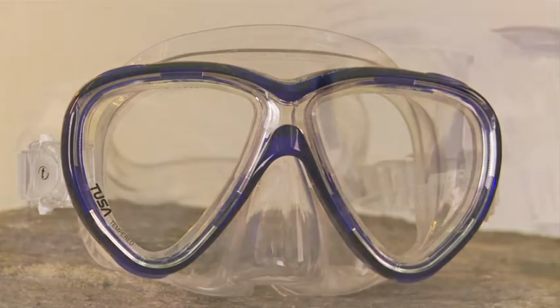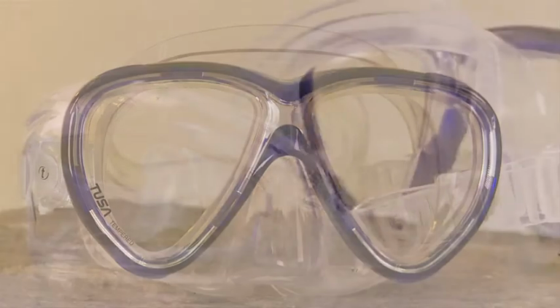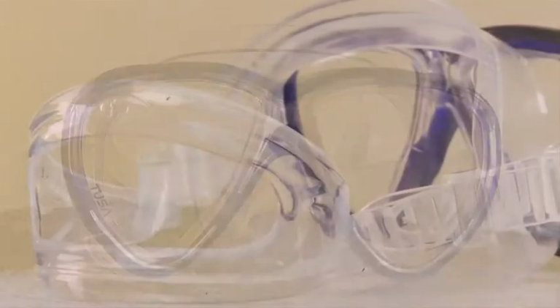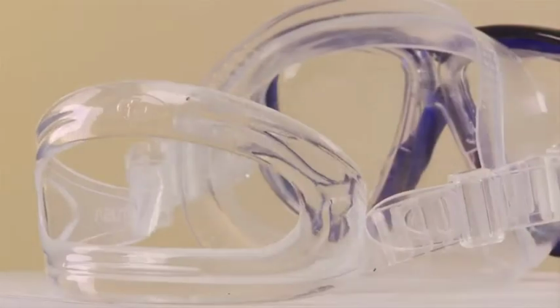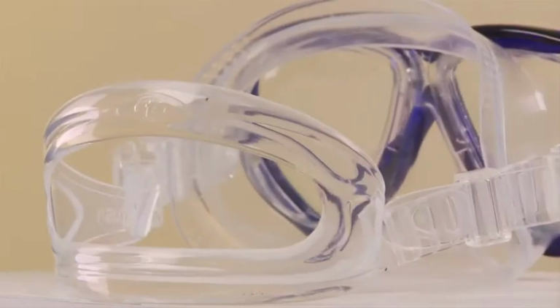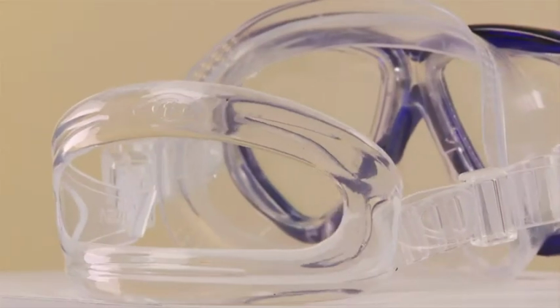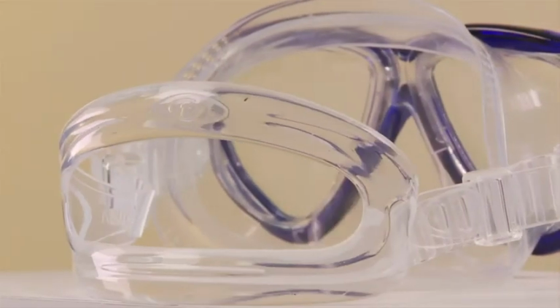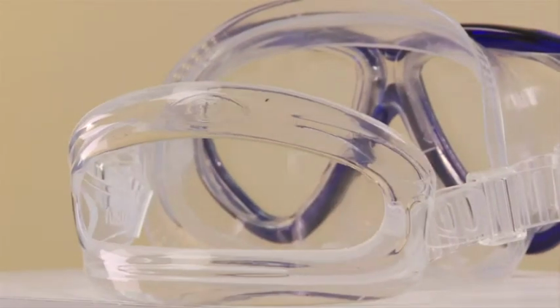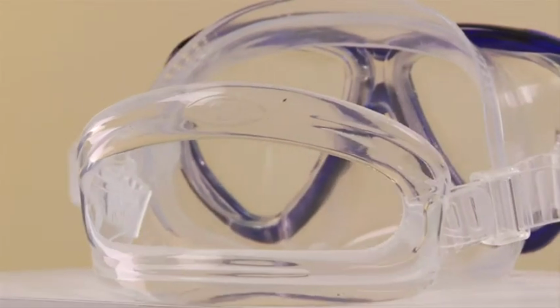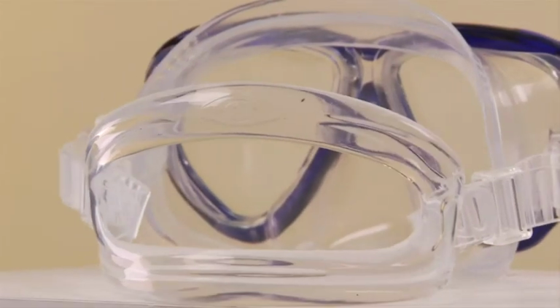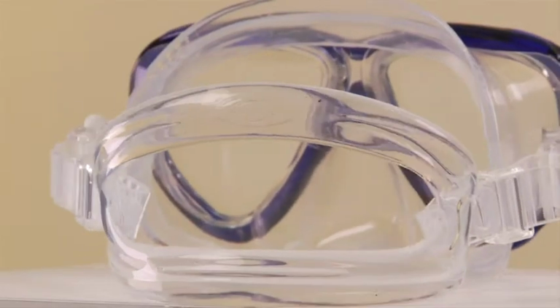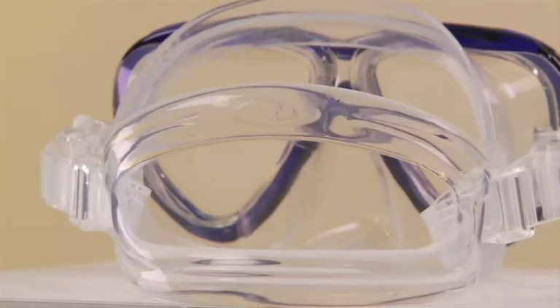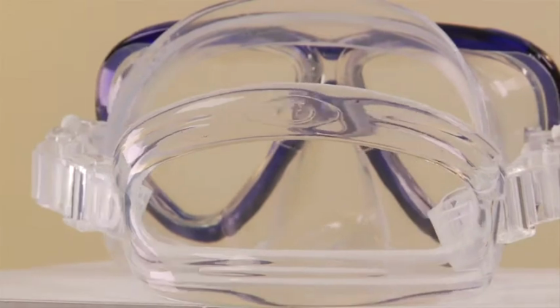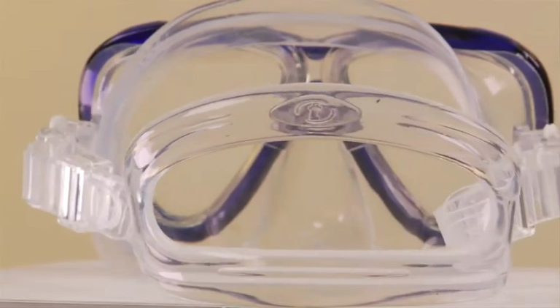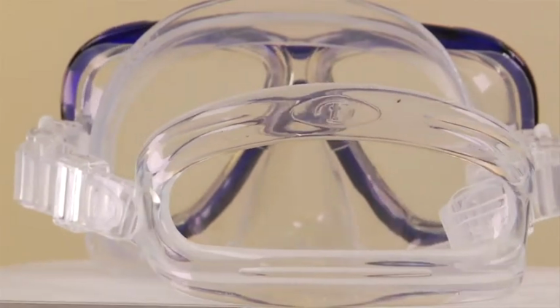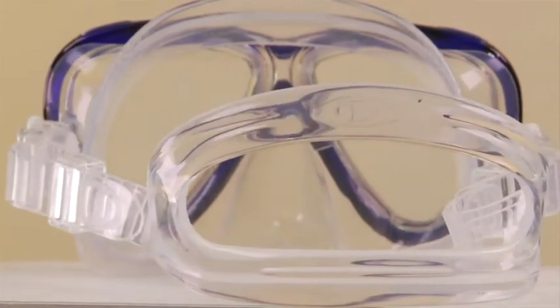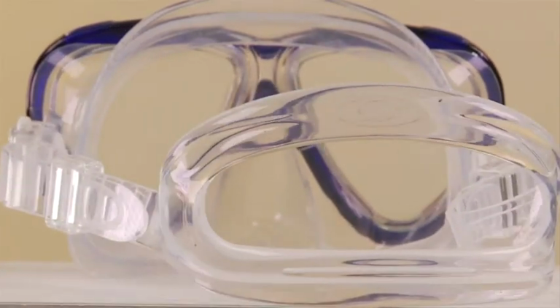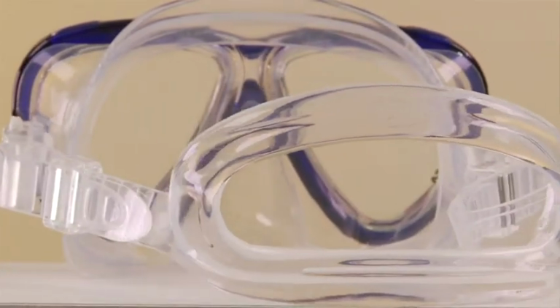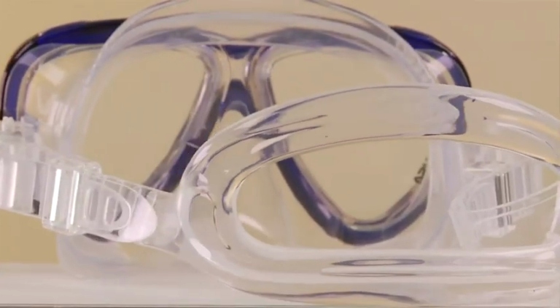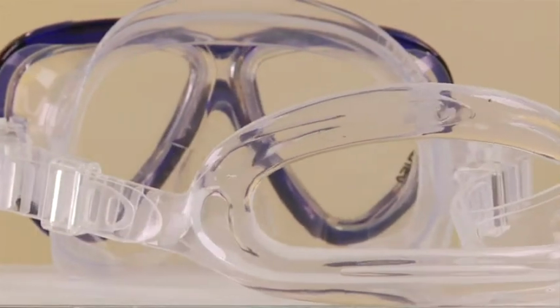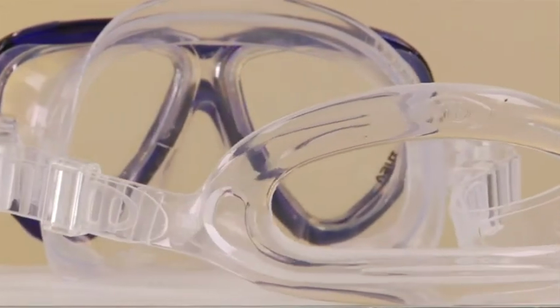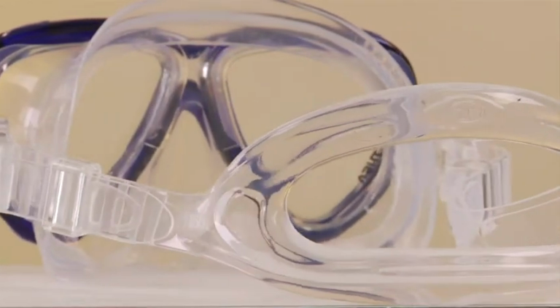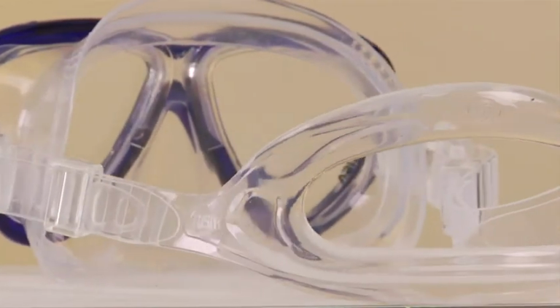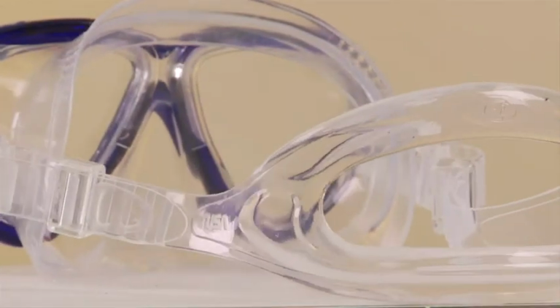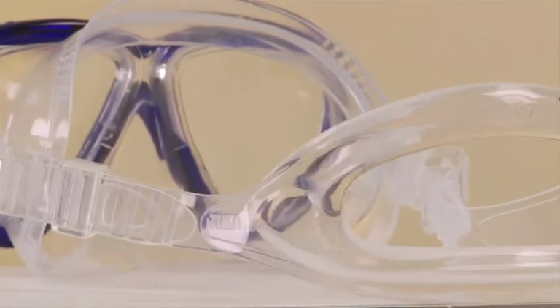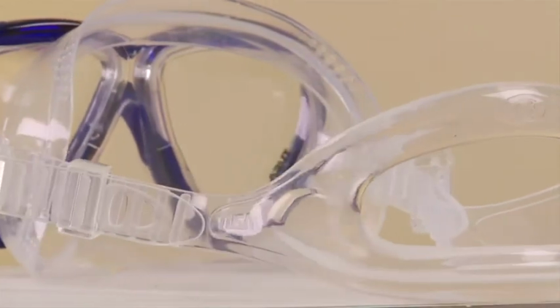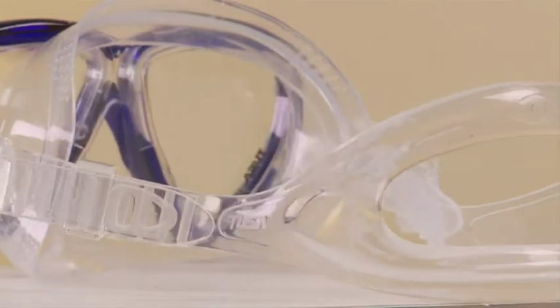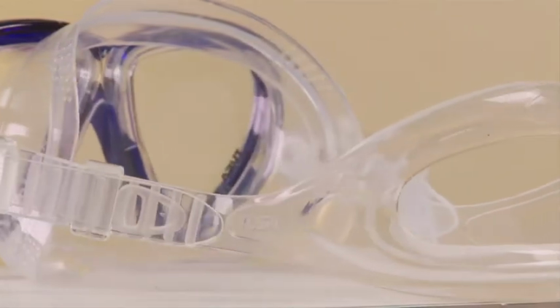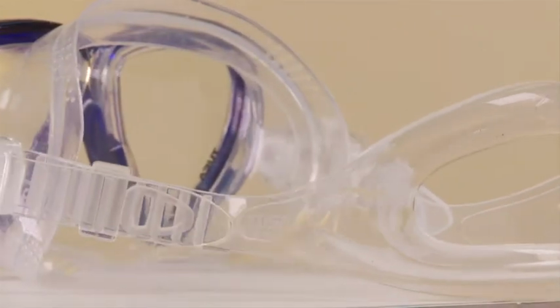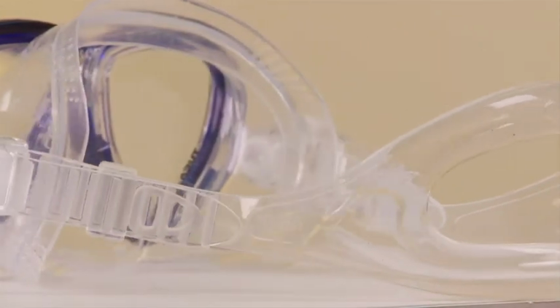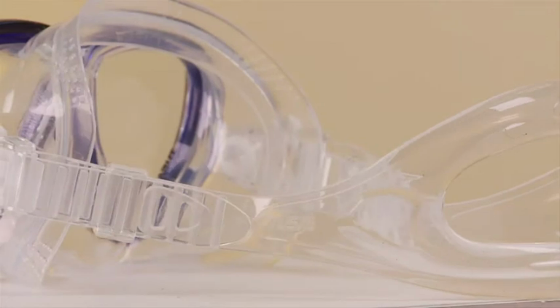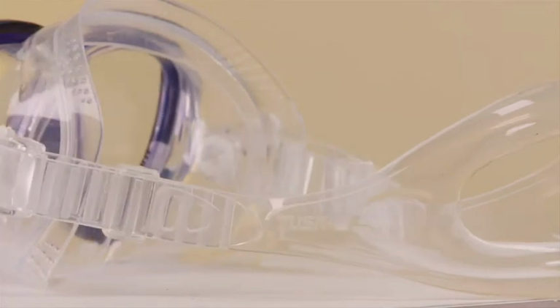Tusa's Freedom Dry technology utilizes a specially developed low-friction surface along the fitting line that delivers a superior seal while reducing excess skin tension.